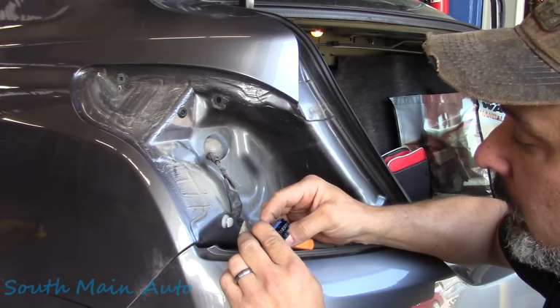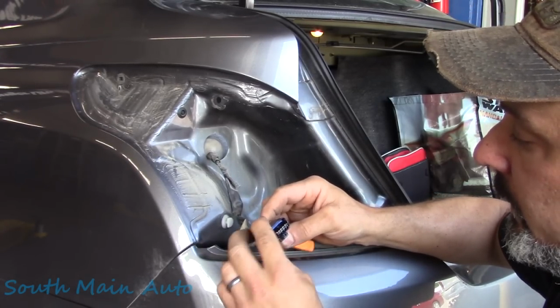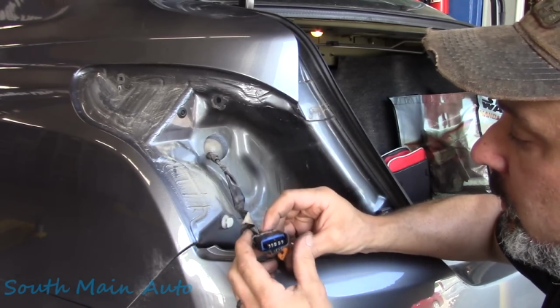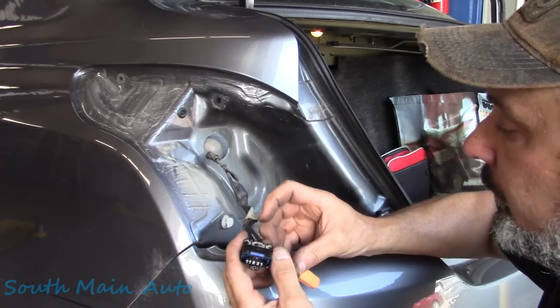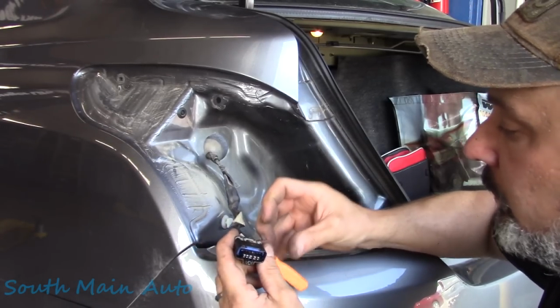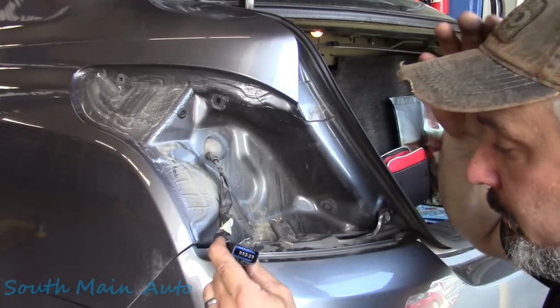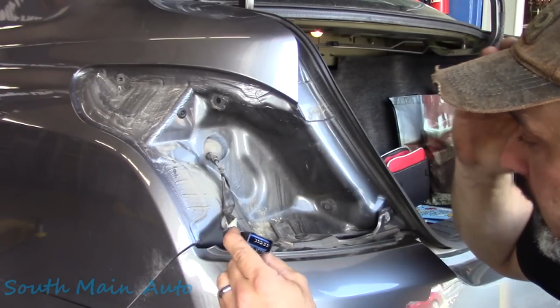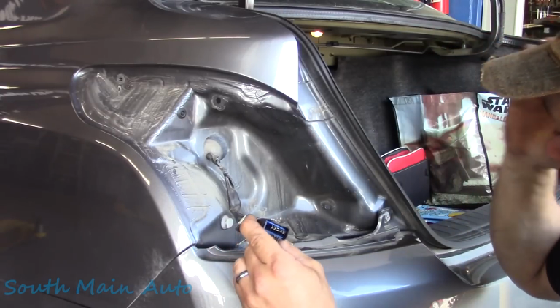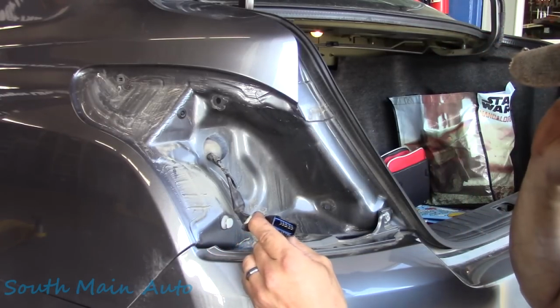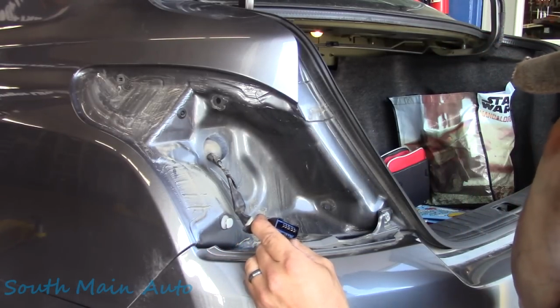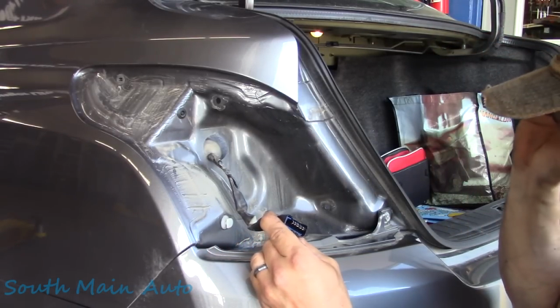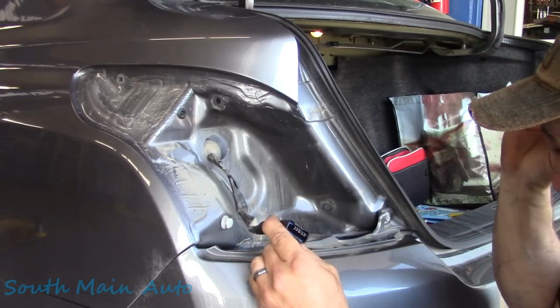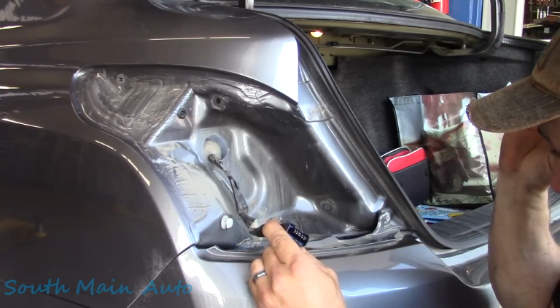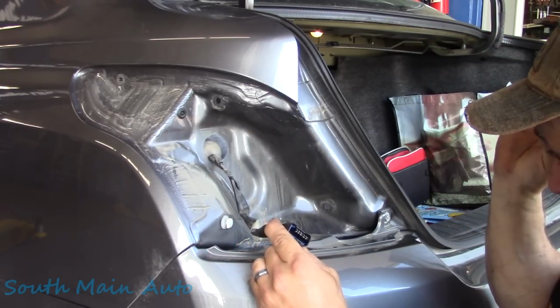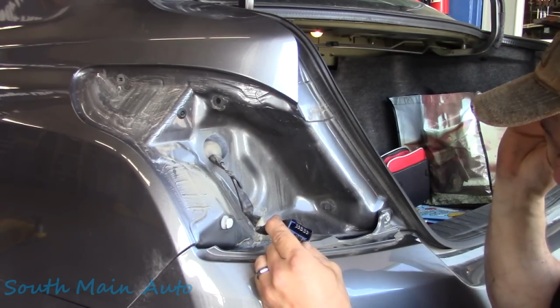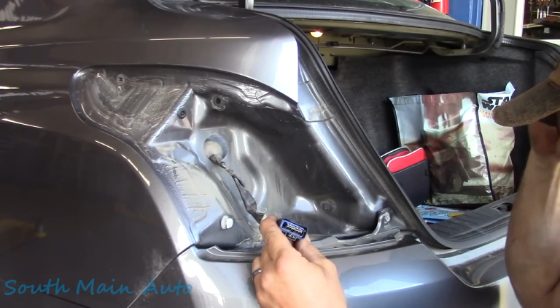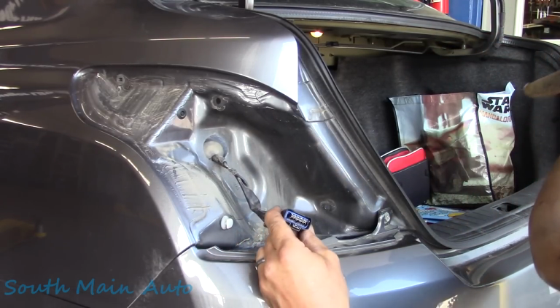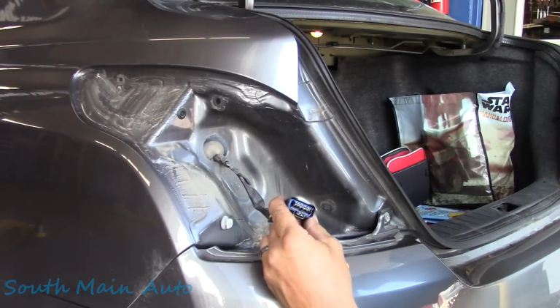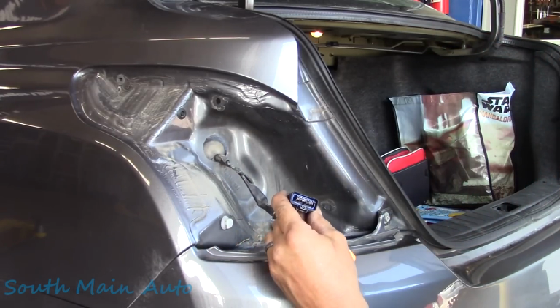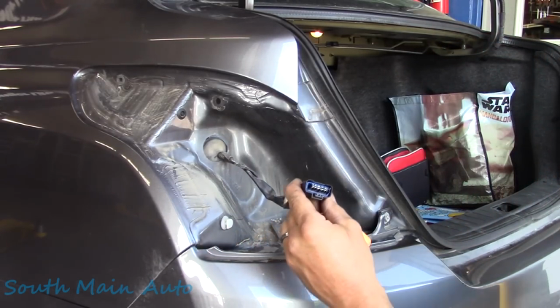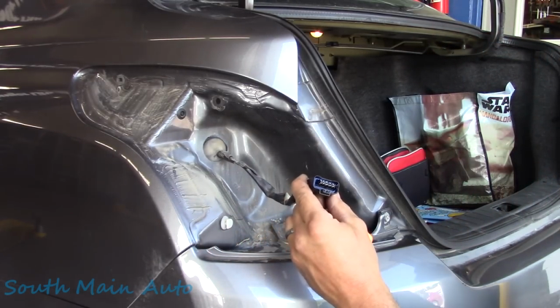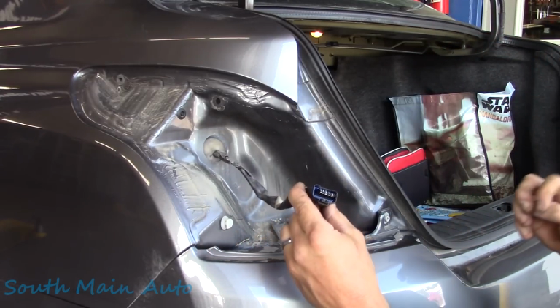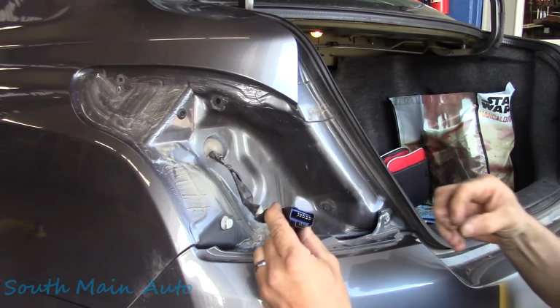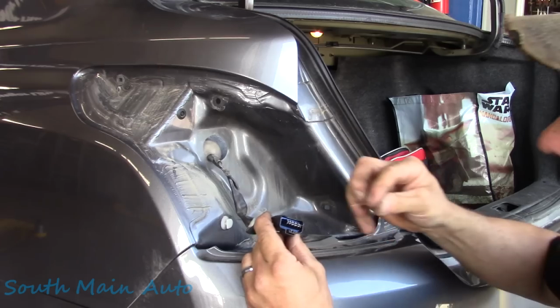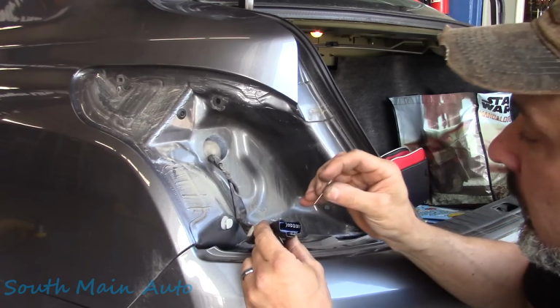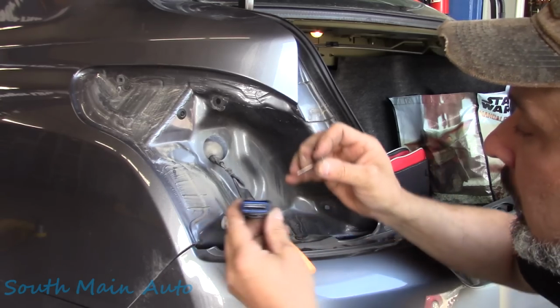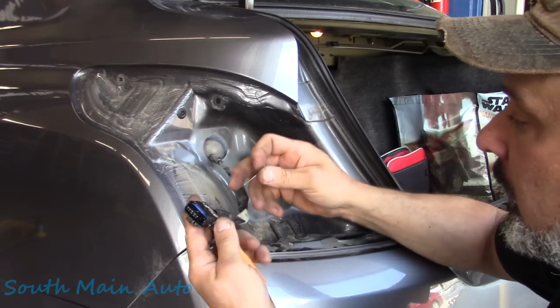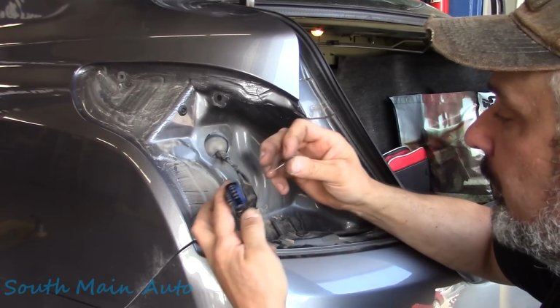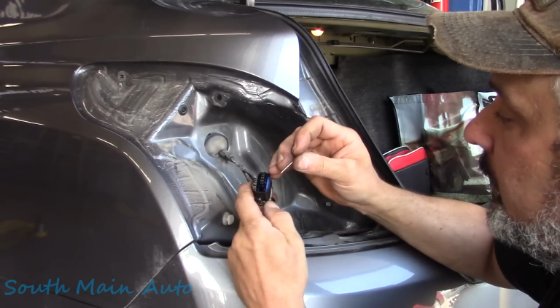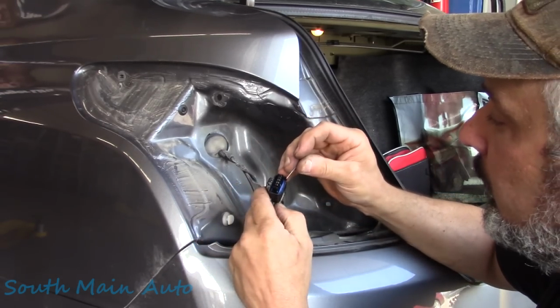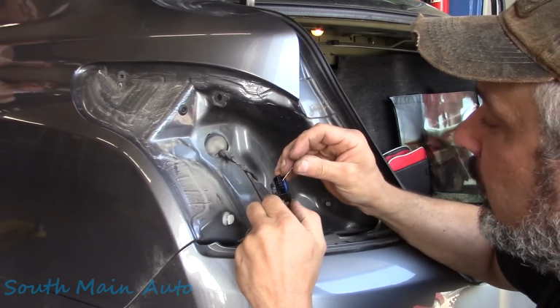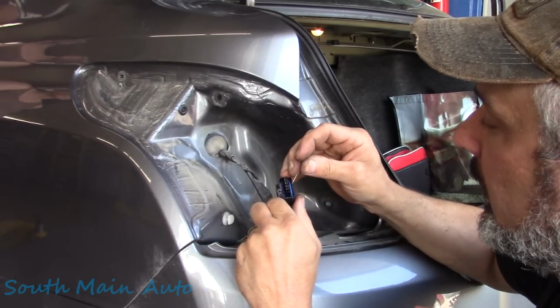We need to pull the black wire out of the connector.